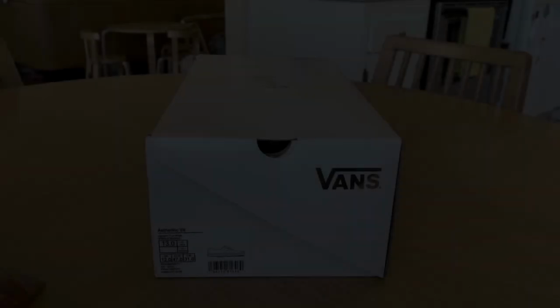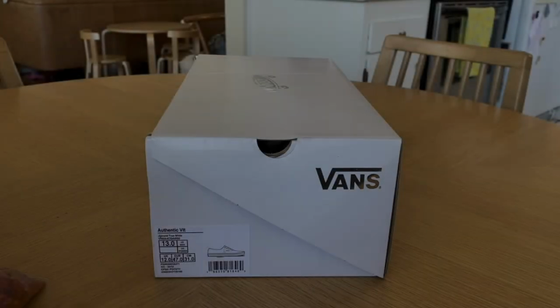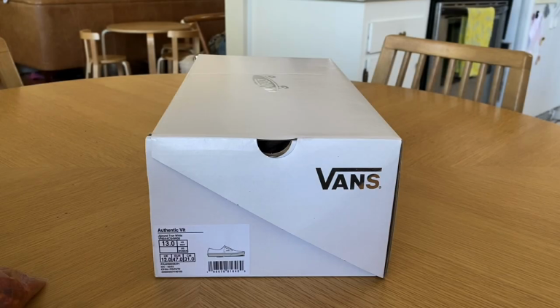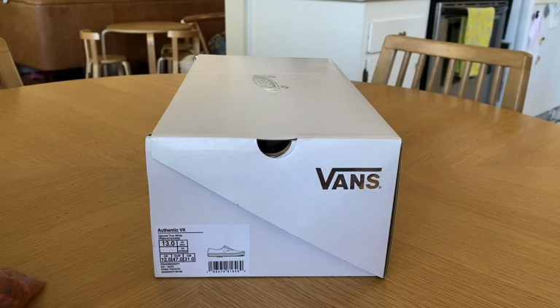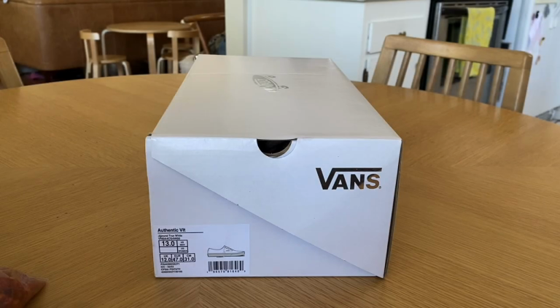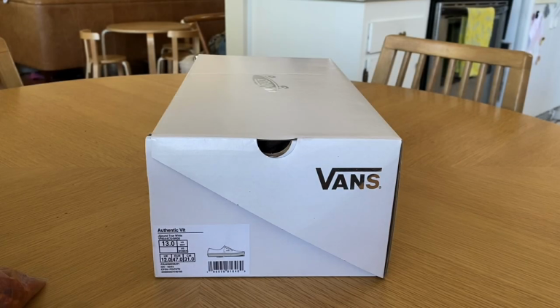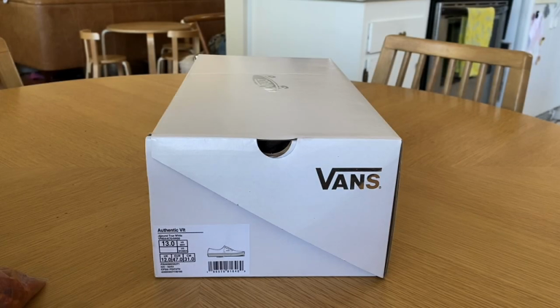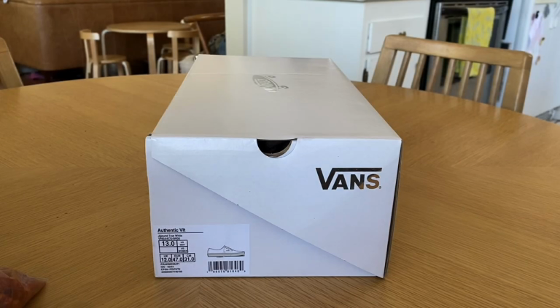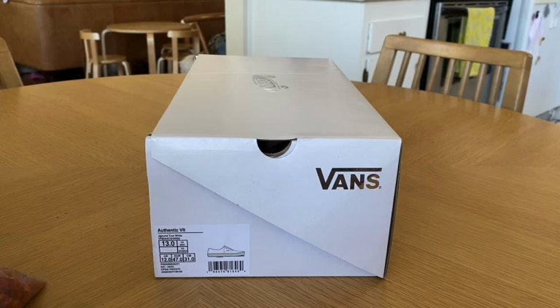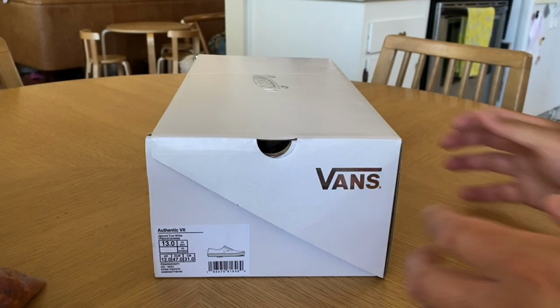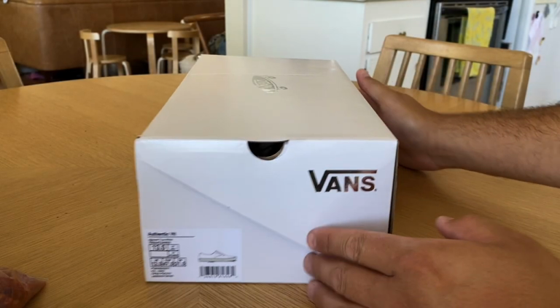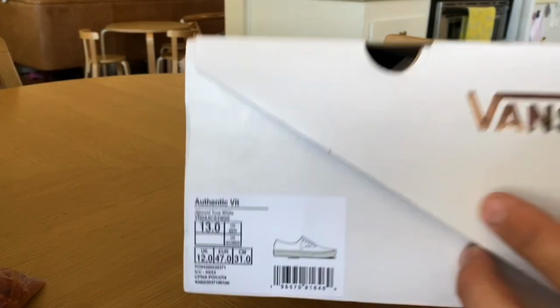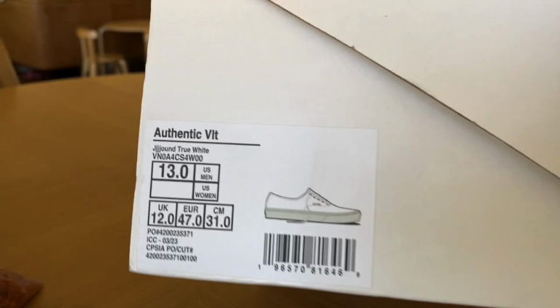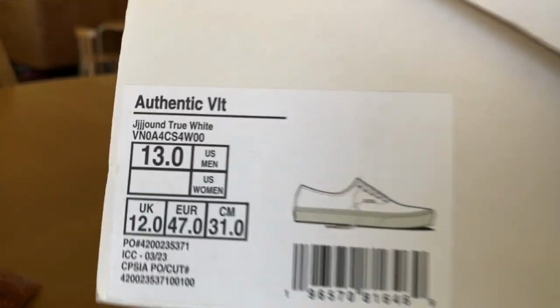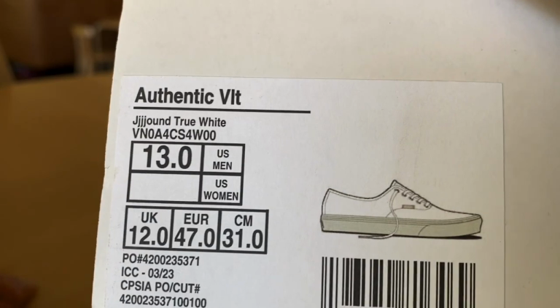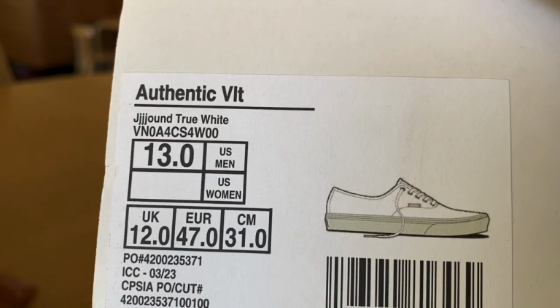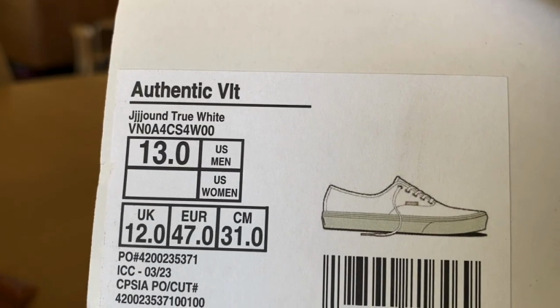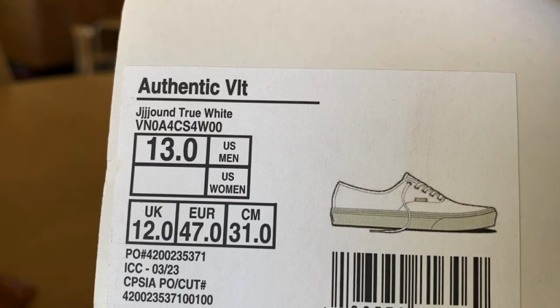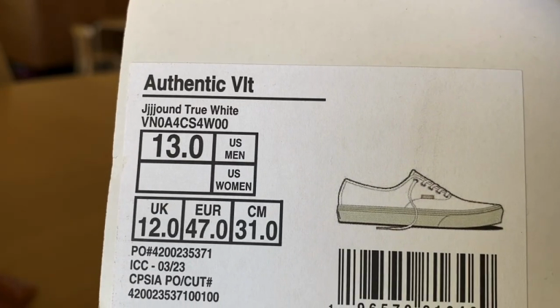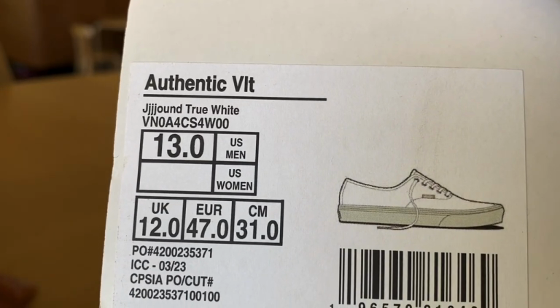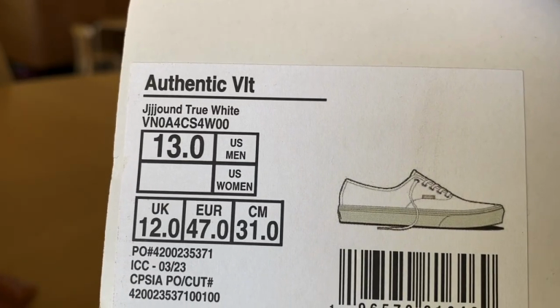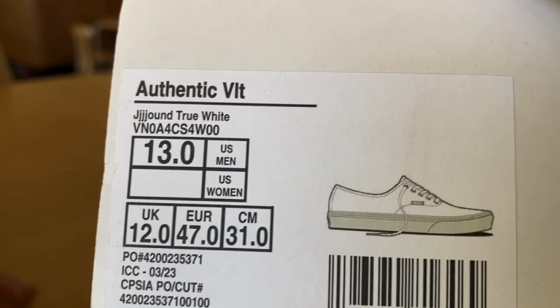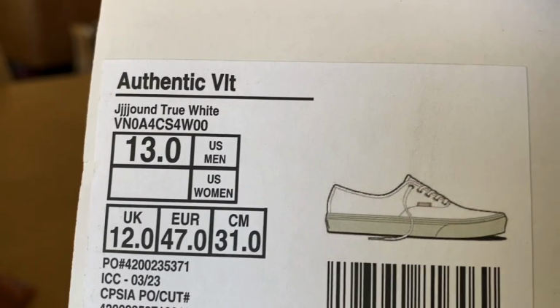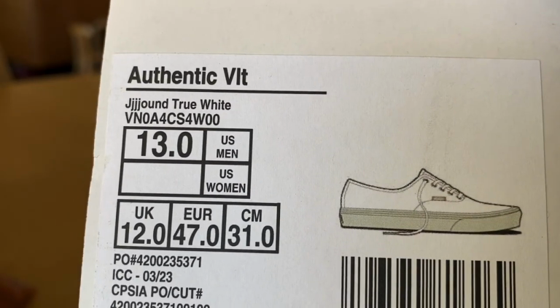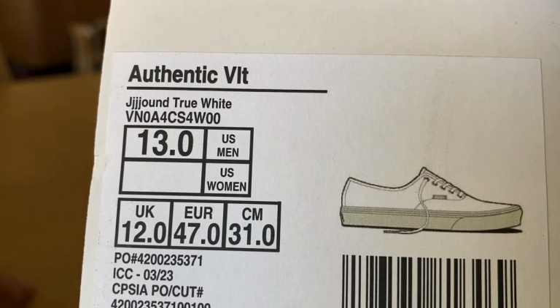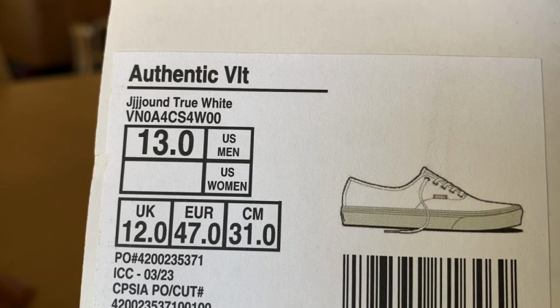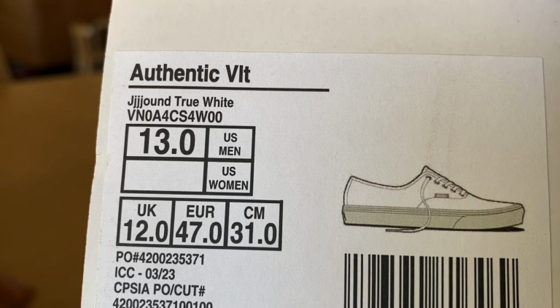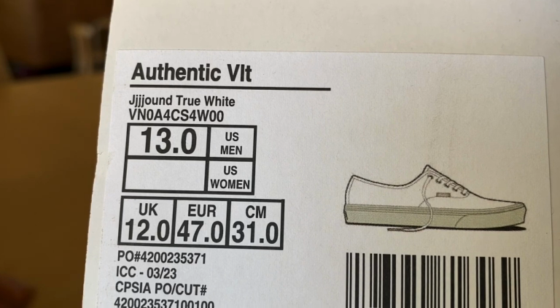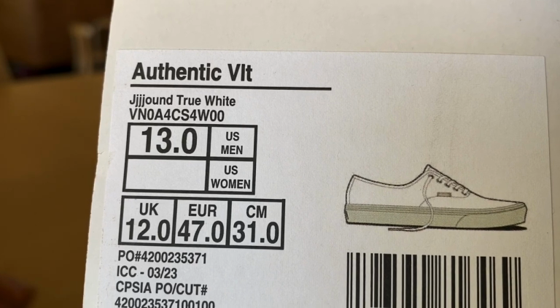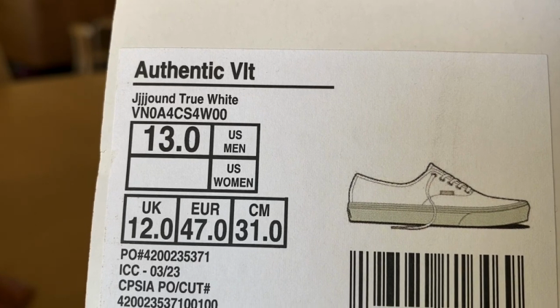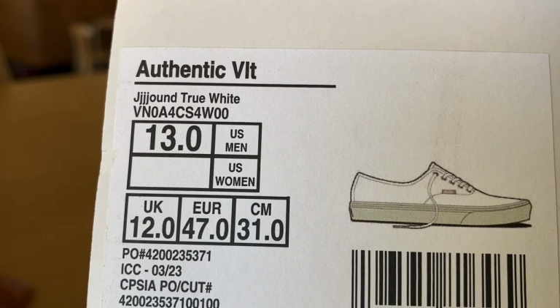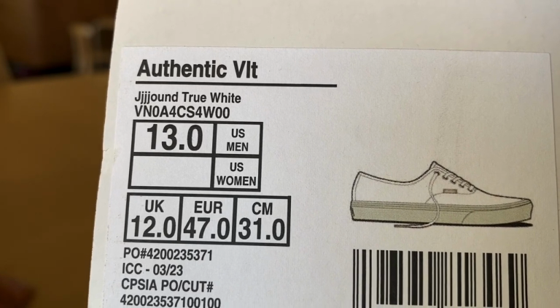What up guys, LBFG here back again with another Vans review. Today taking a look at the Authentic VLTLX from the latest Vans Vault x Jown collab — colorway True White, size 13, and retail on these was $105.